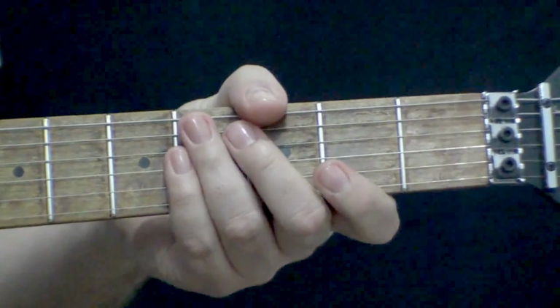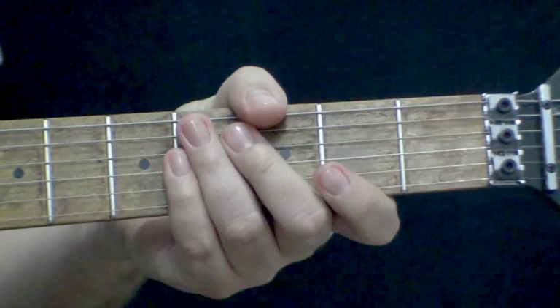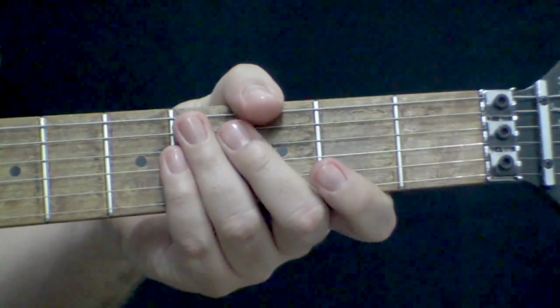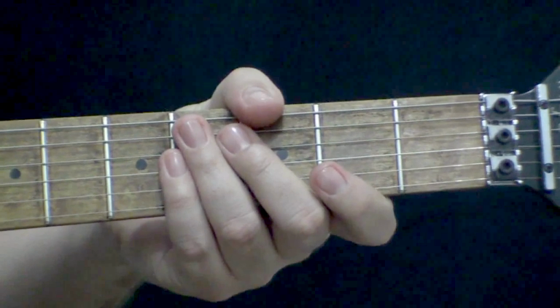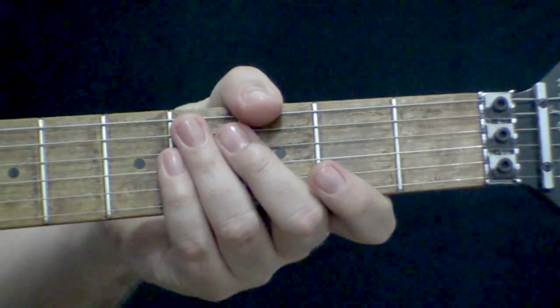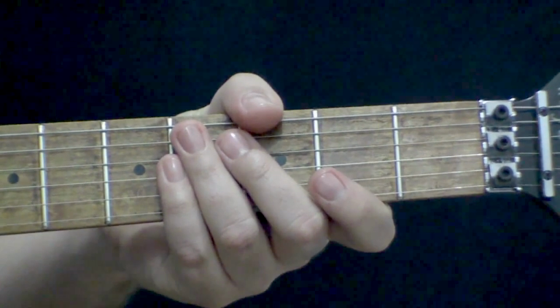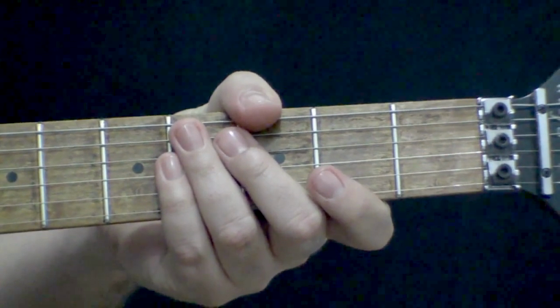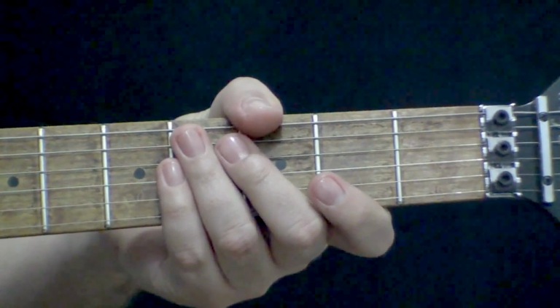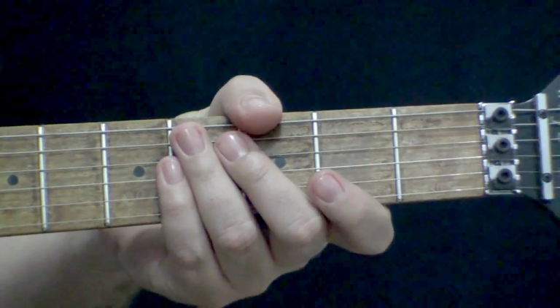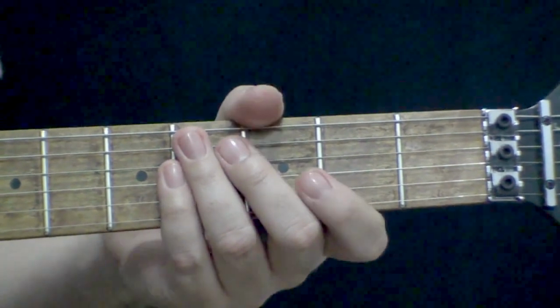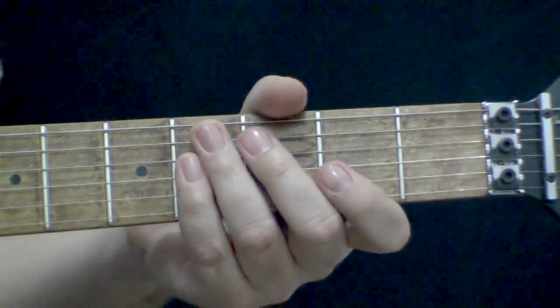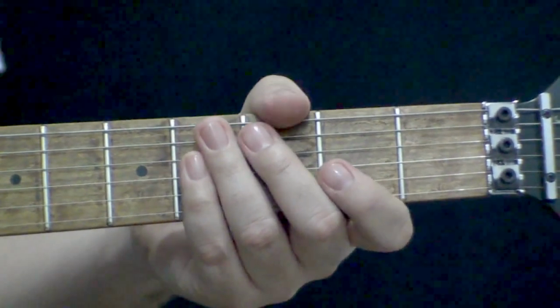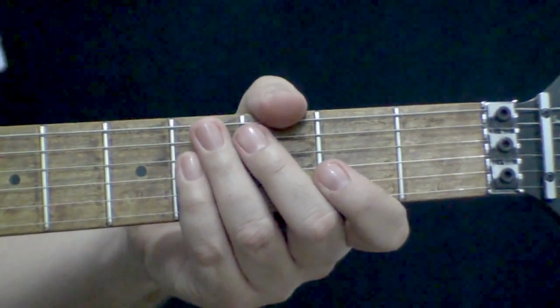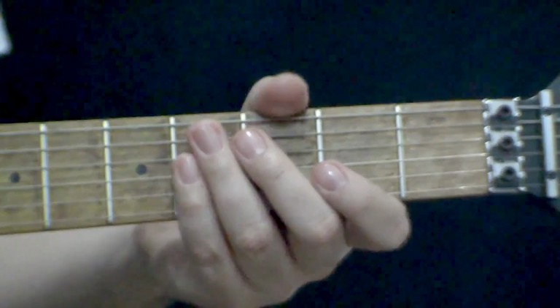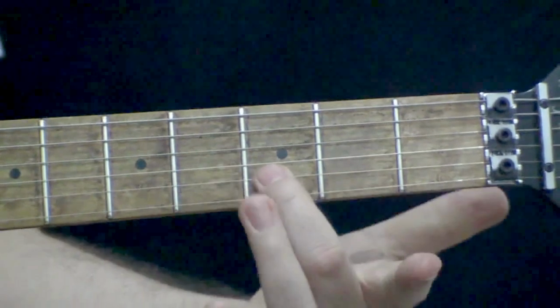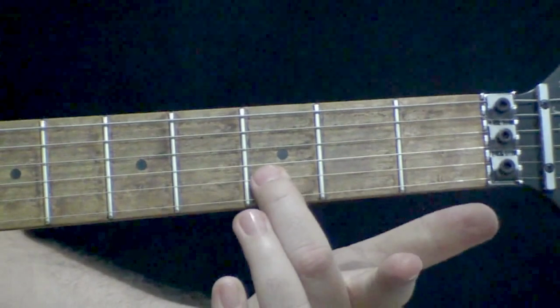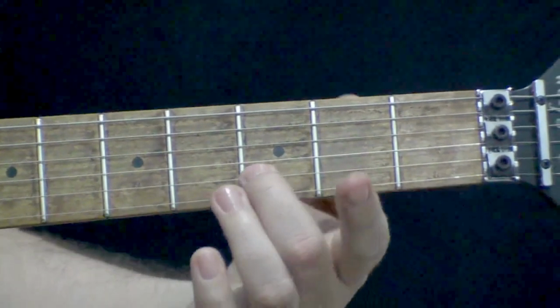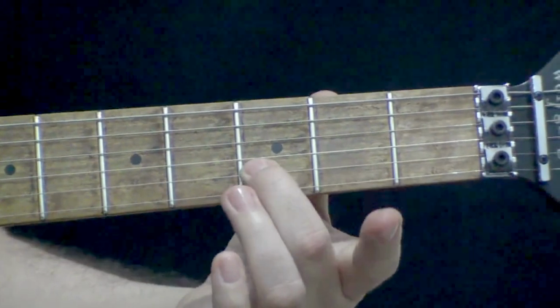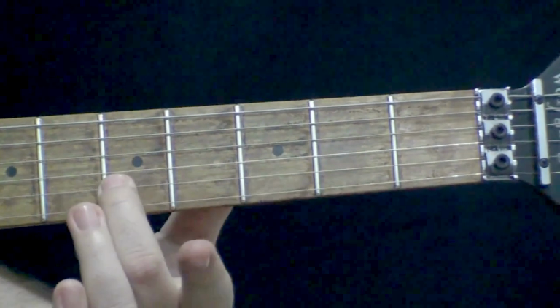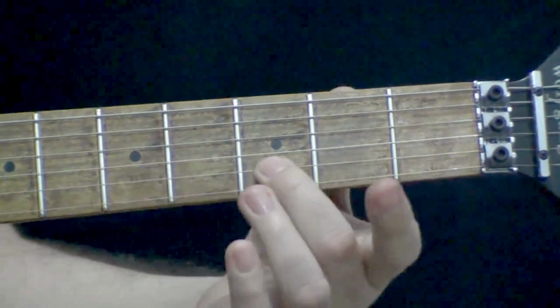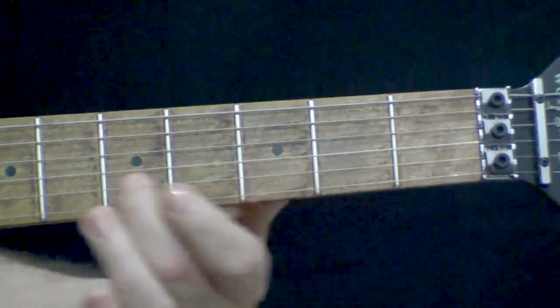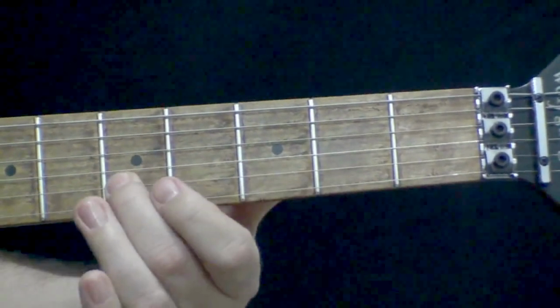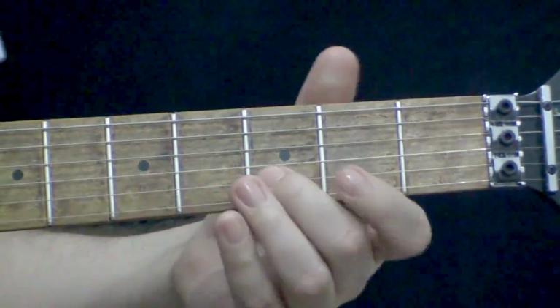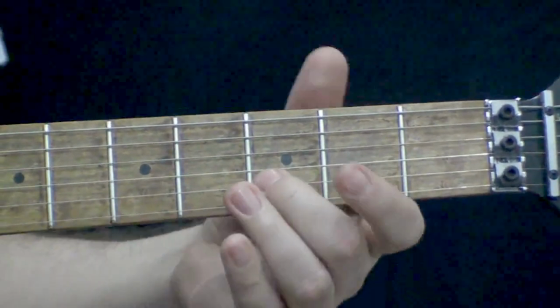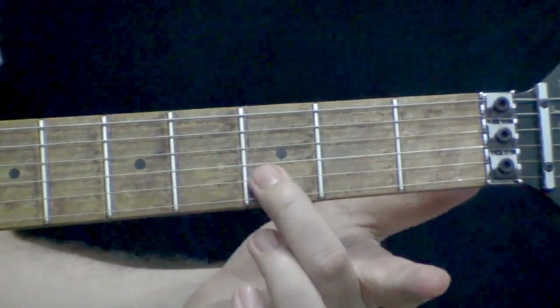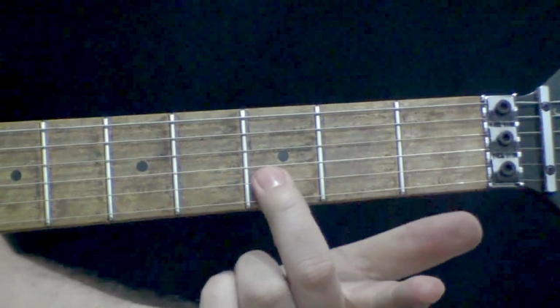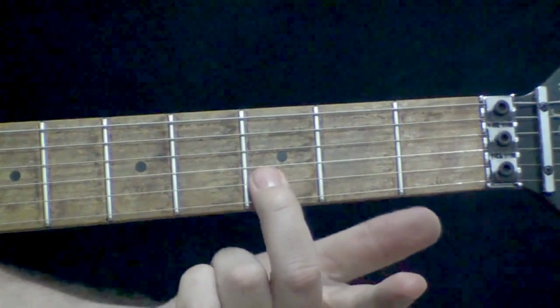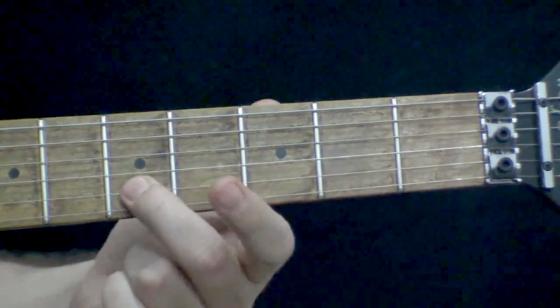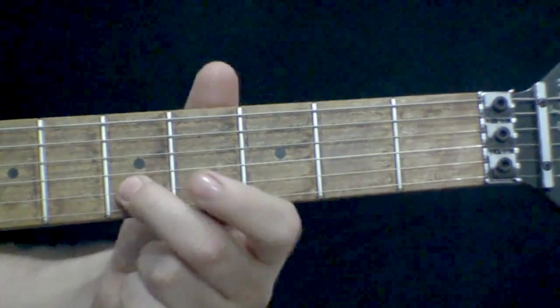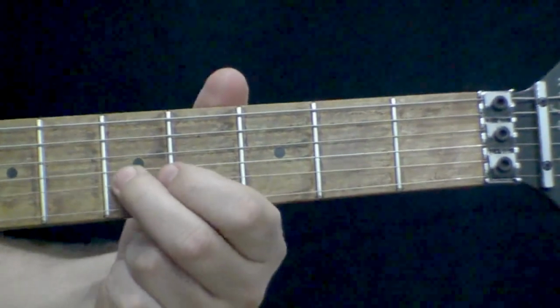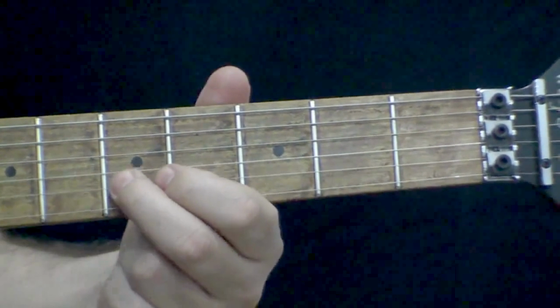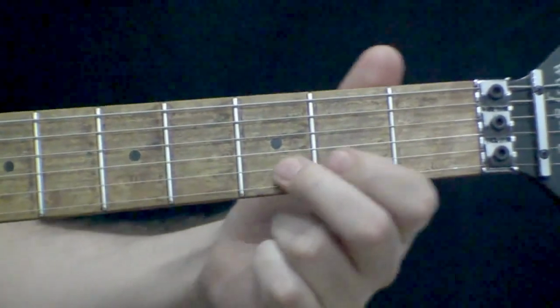No caso do exercício B, eu adicionei uma técnica que eu já passei, que é o slide — a técnica de escorregar. Olha como fica interessante escorregar uma nota e depois fazer um vibrato.